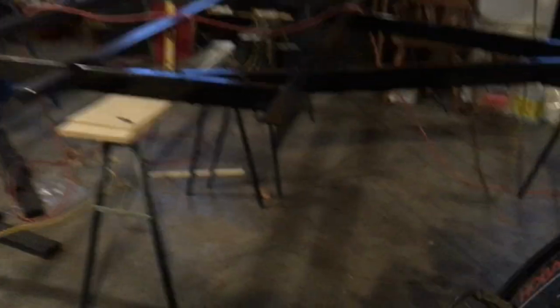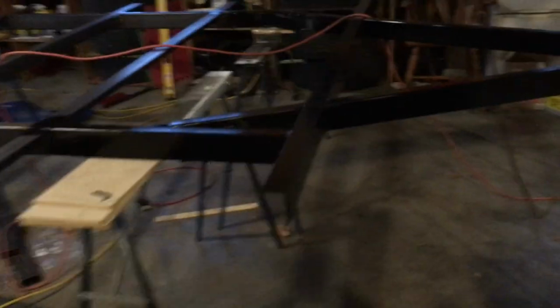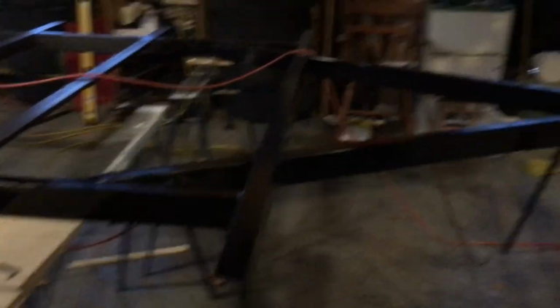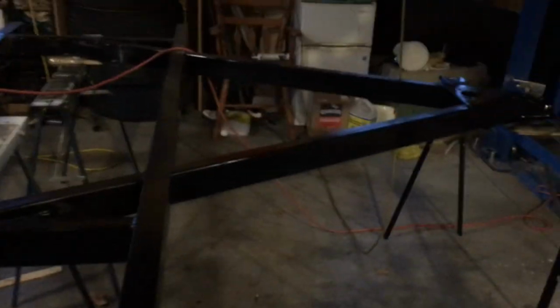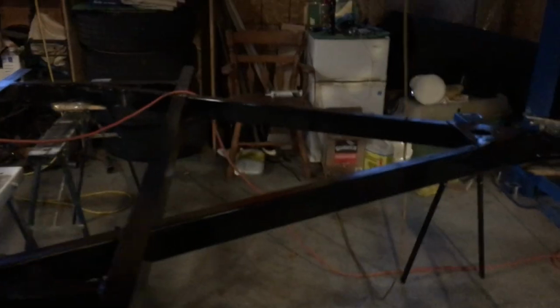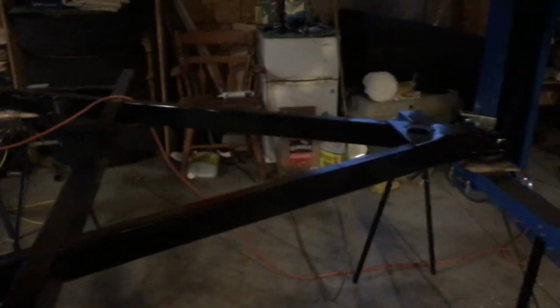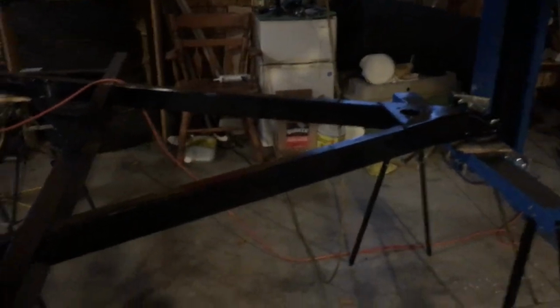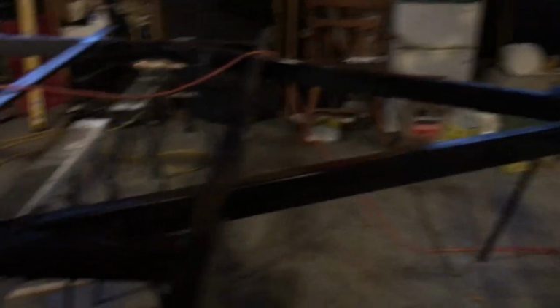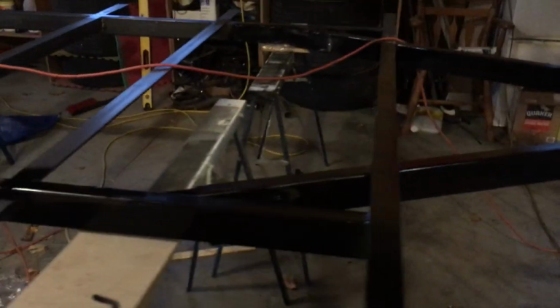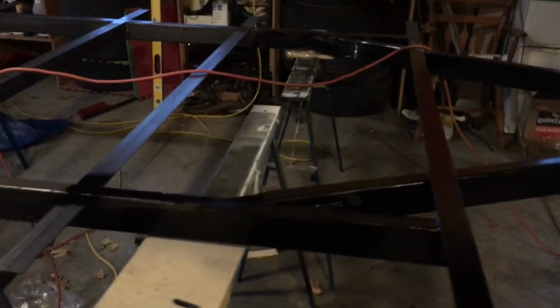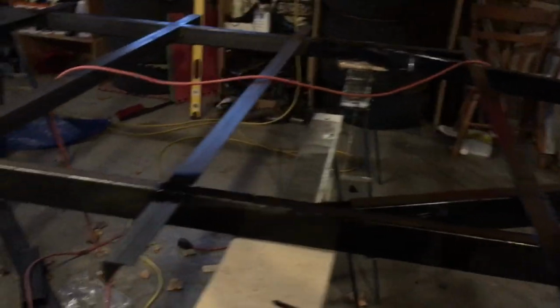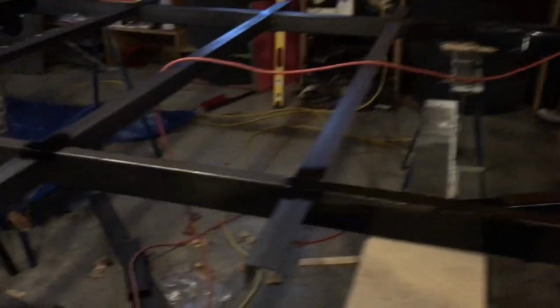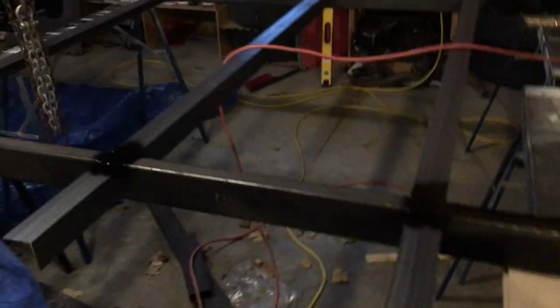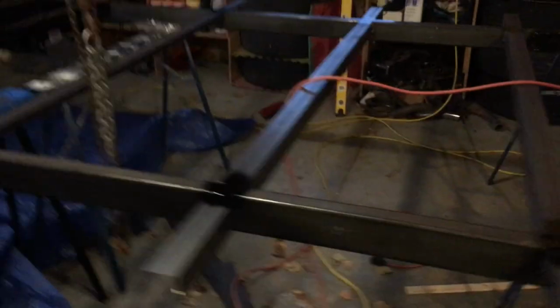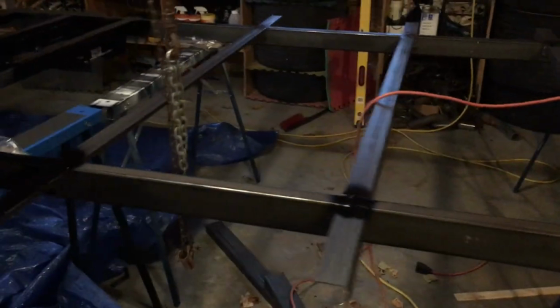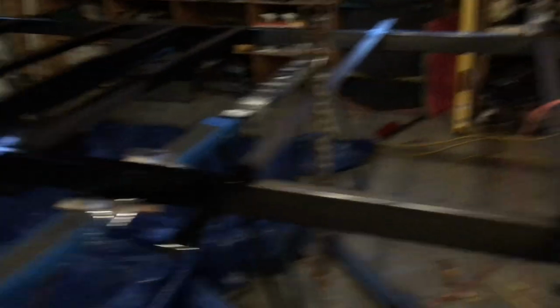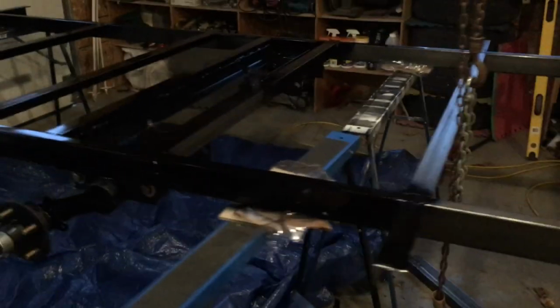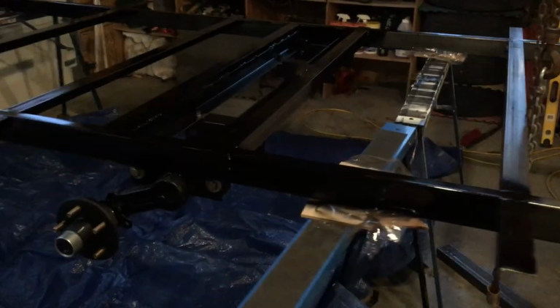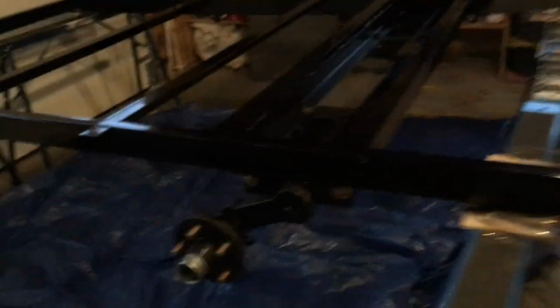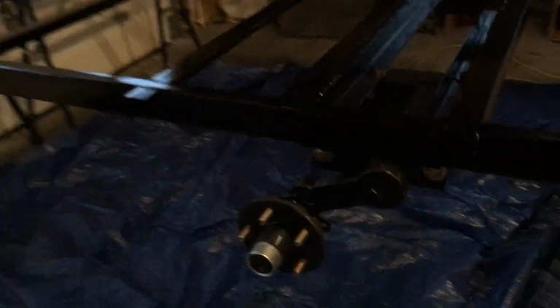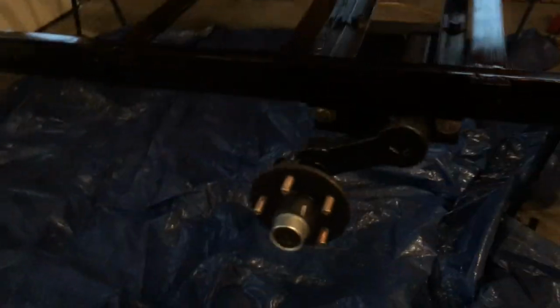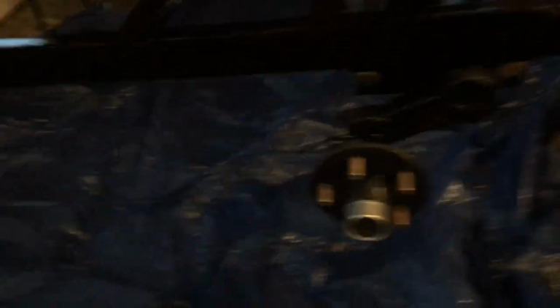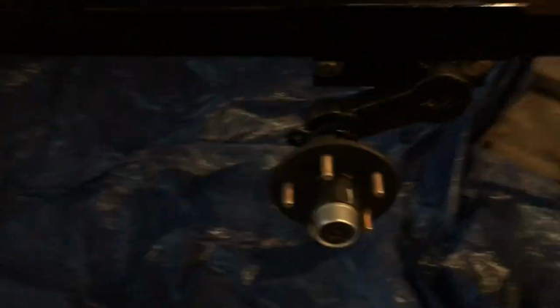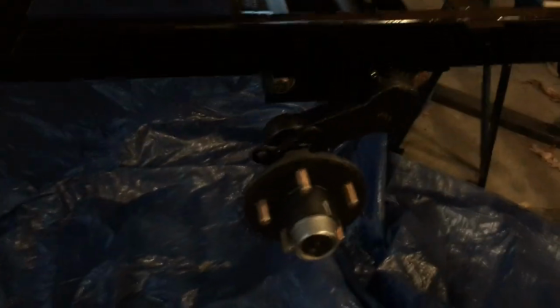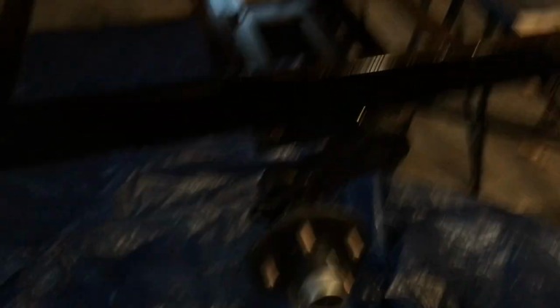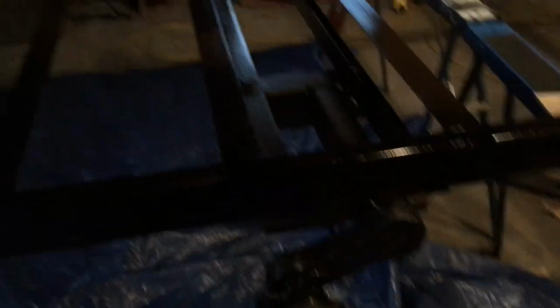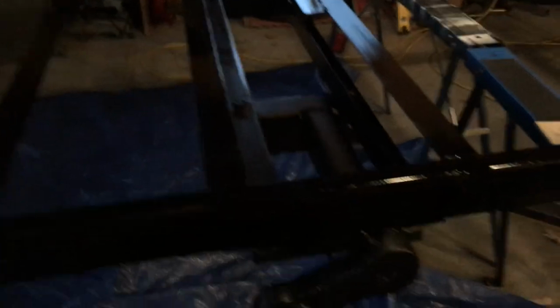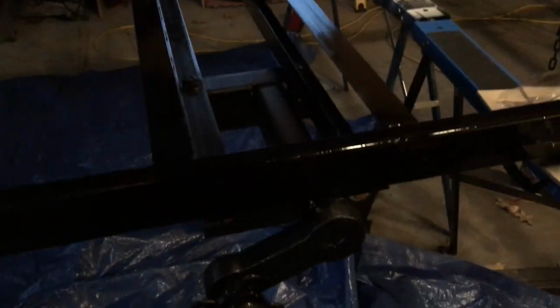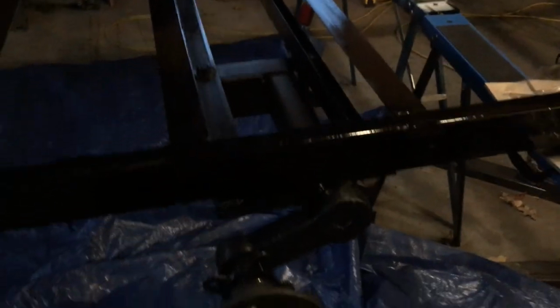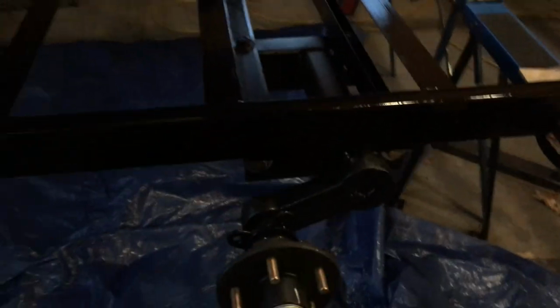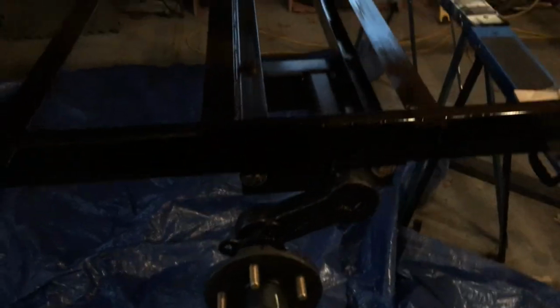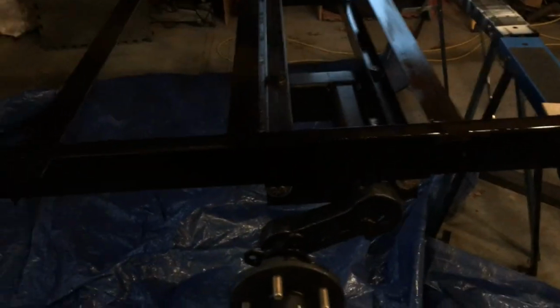Now you can see that the frame is mostly complete. I have to get a set of fenders — I want to weld them in place before I put the deck on.